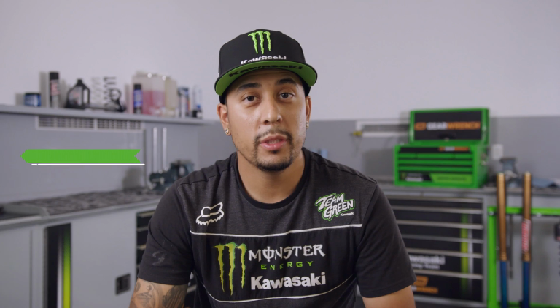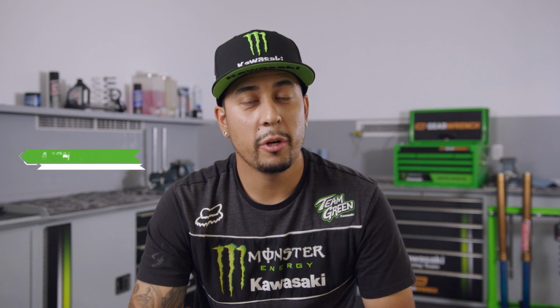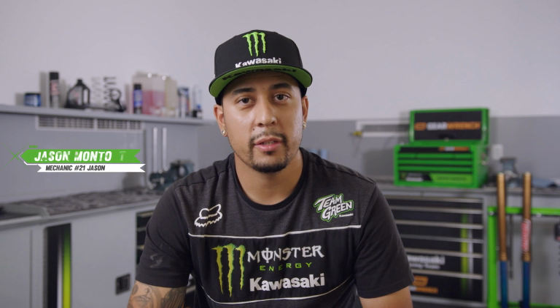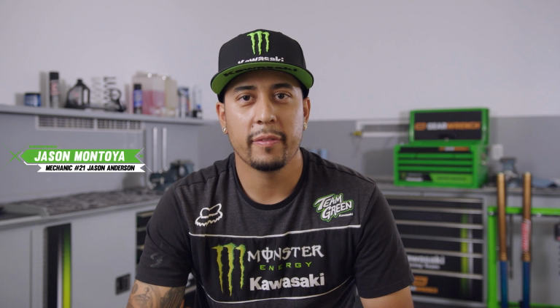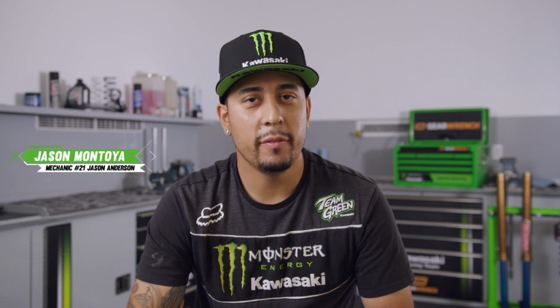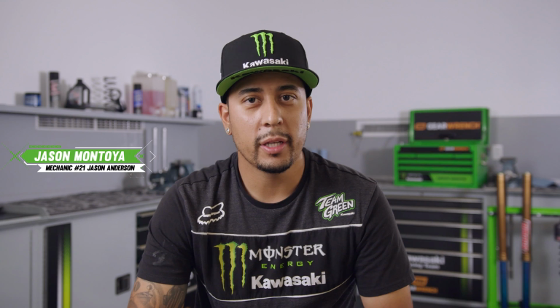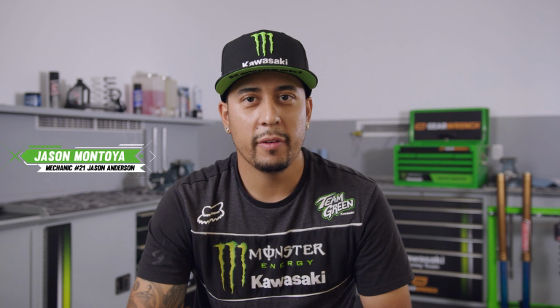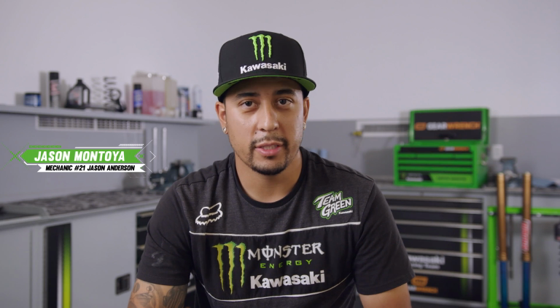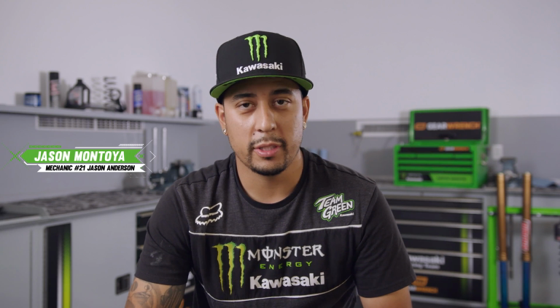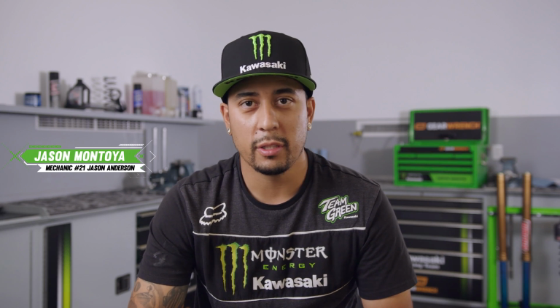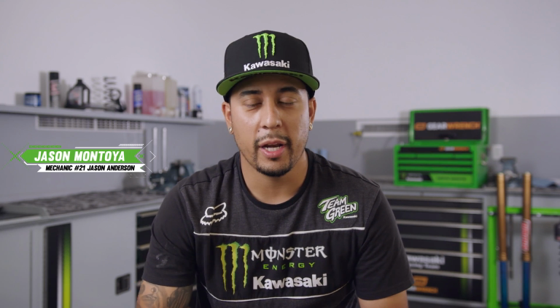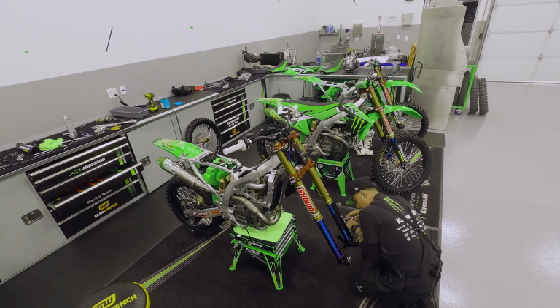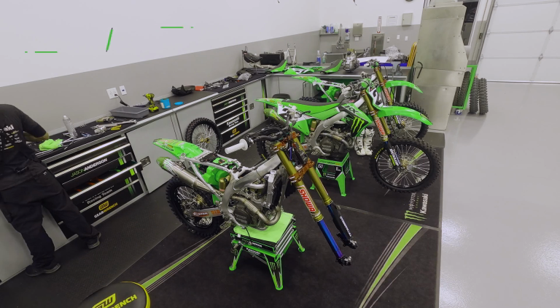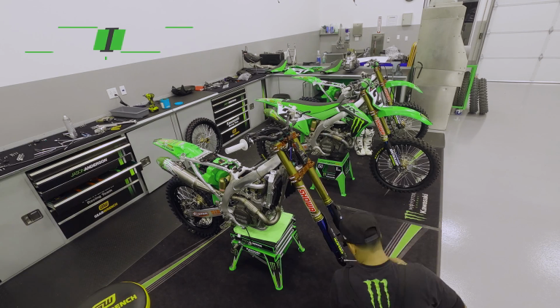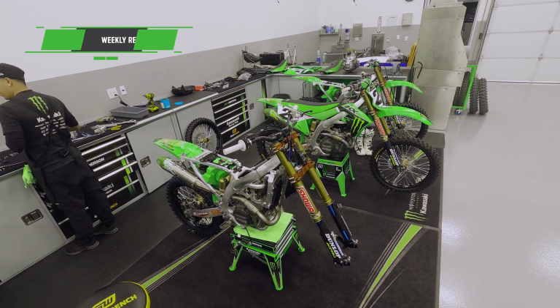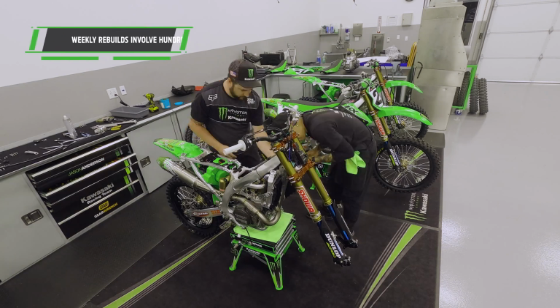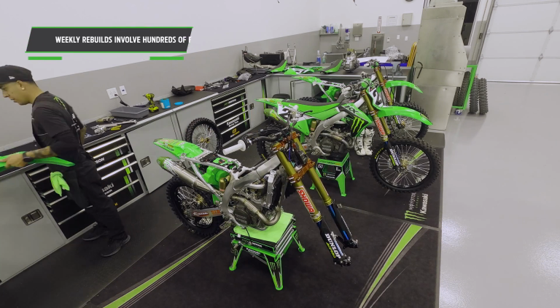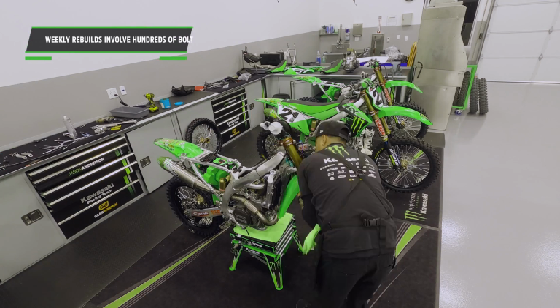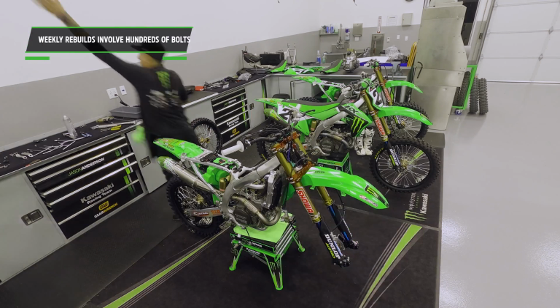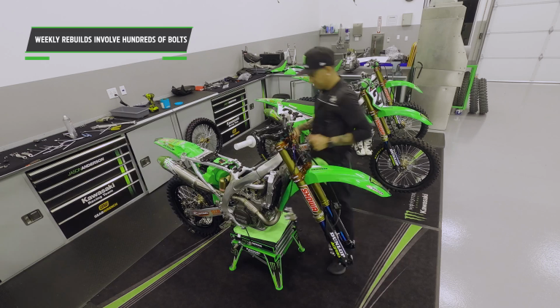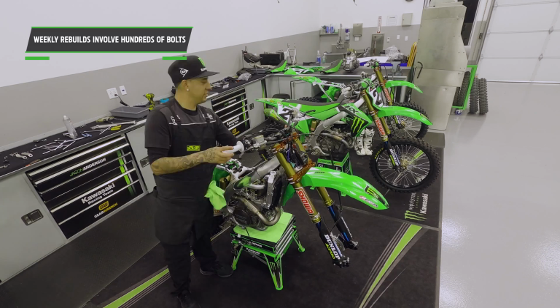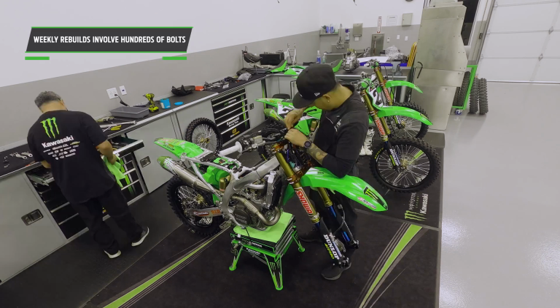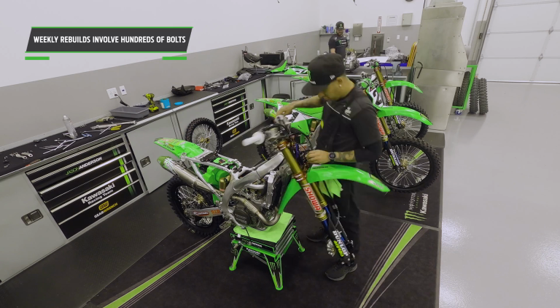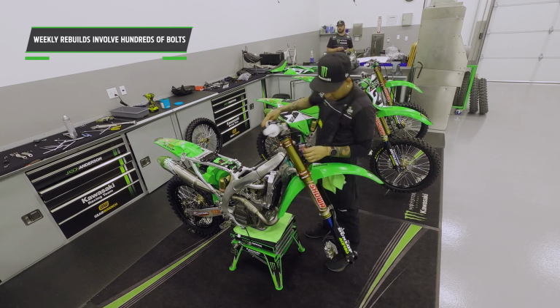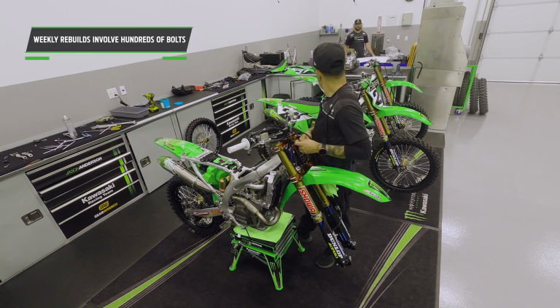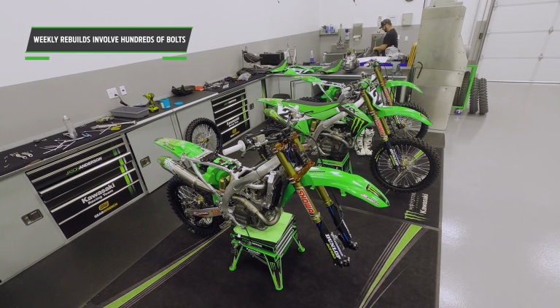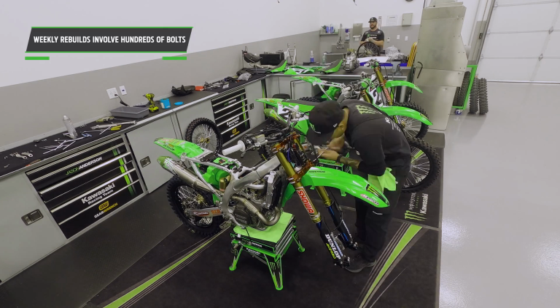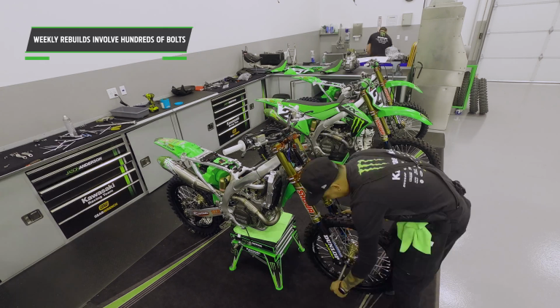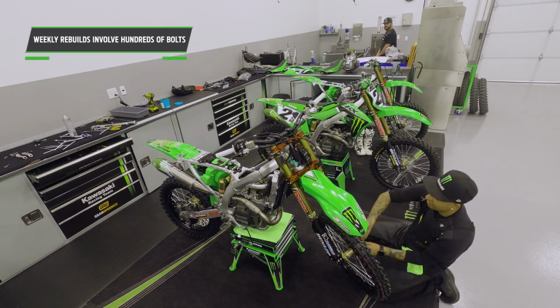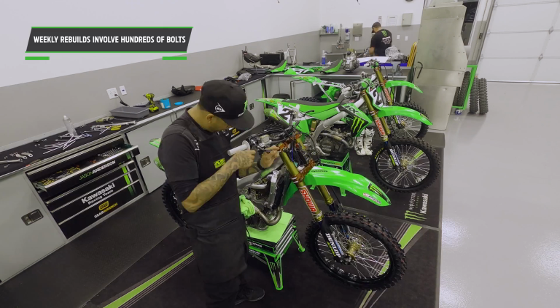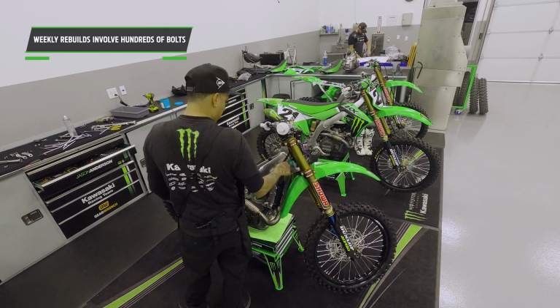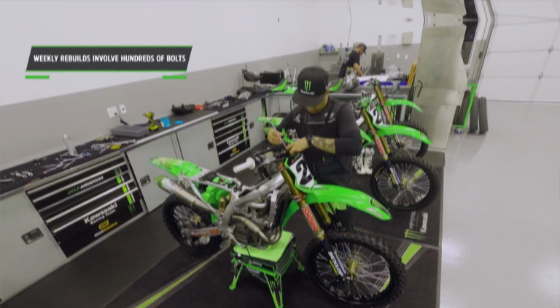We tear the motorcycle down after every week and every race. It goes down to the frame, all the bolts come apart, and the whole bike comes apart and we rebuild it. Time is money — the faster you can get it done, the more efficient. It really benefits everybody.